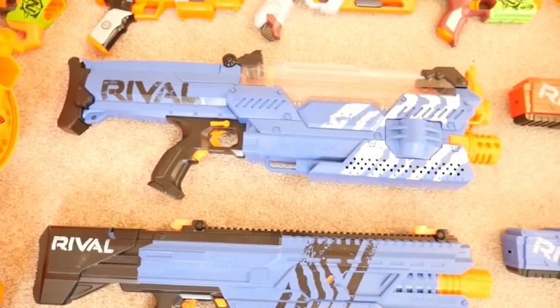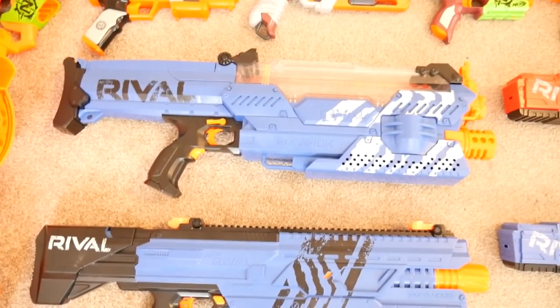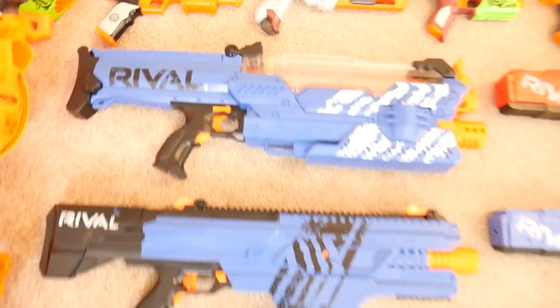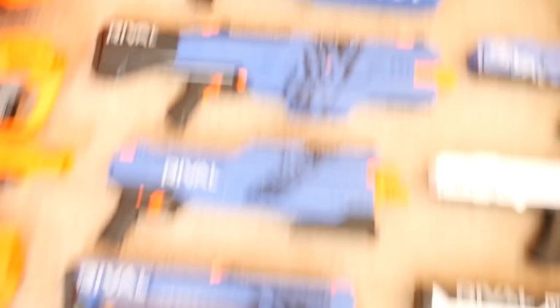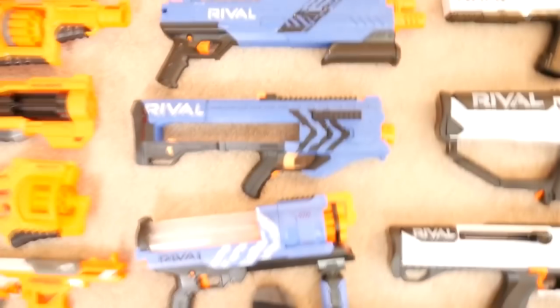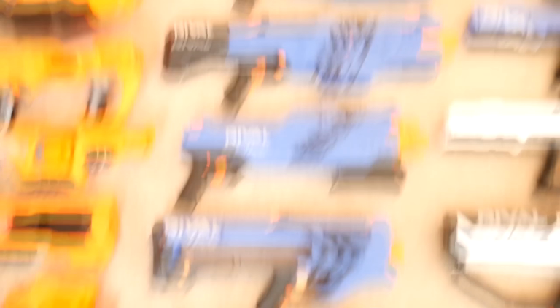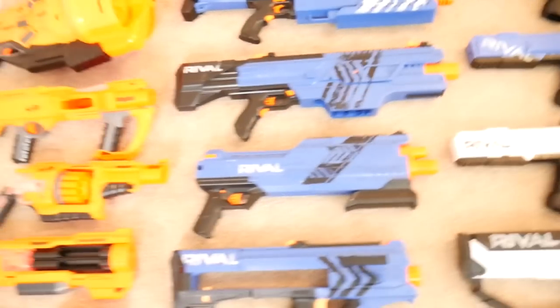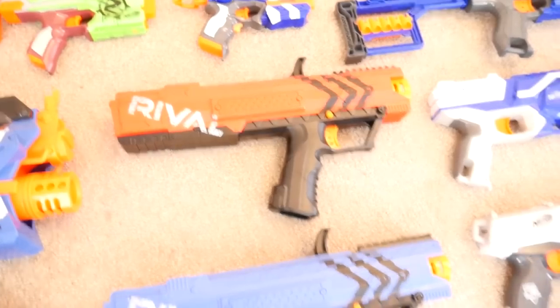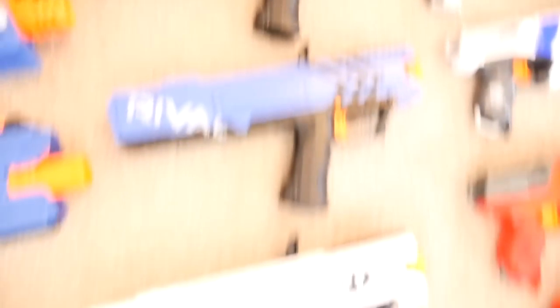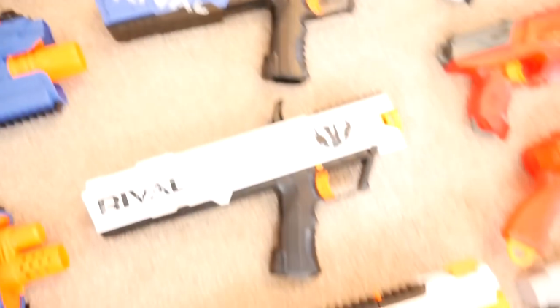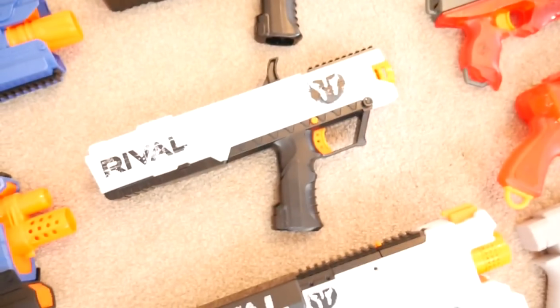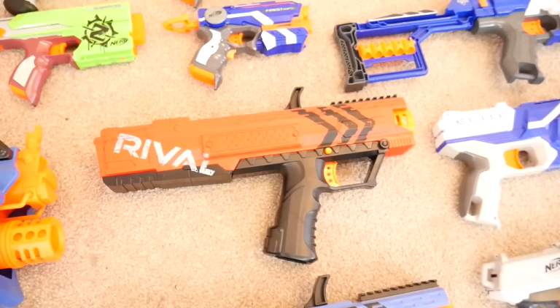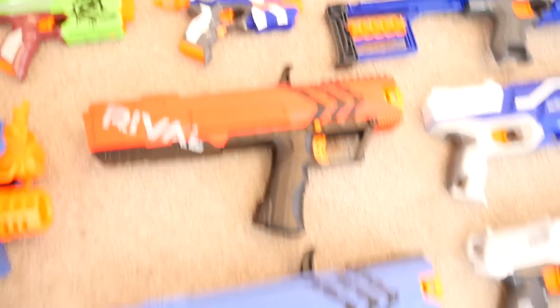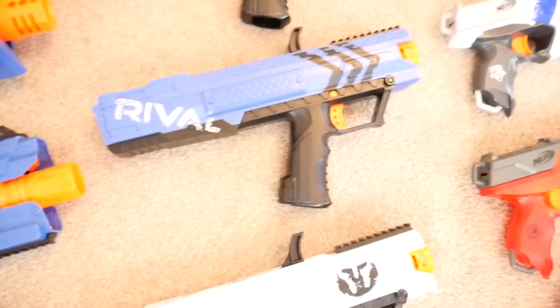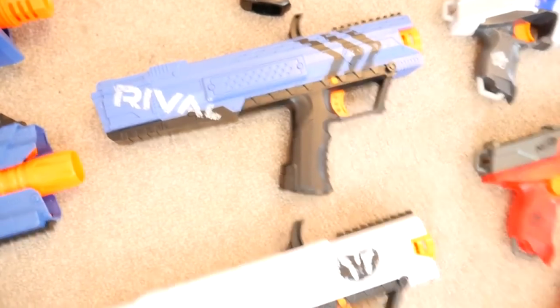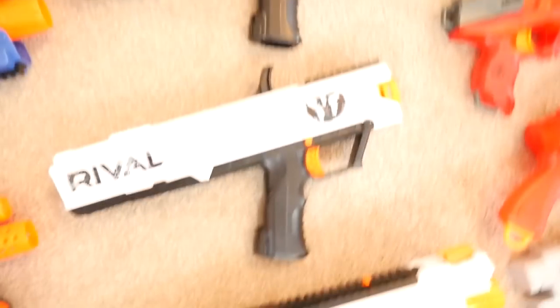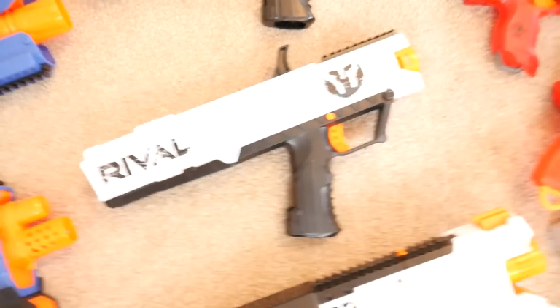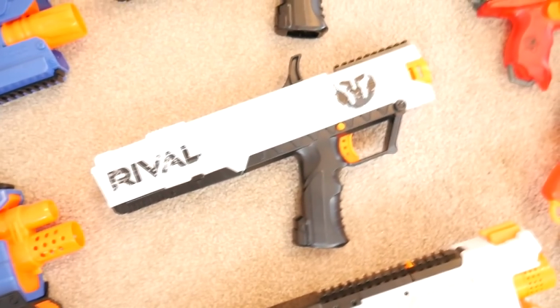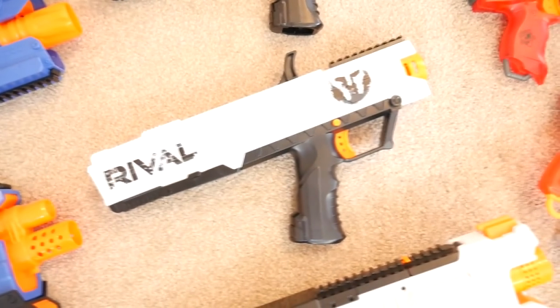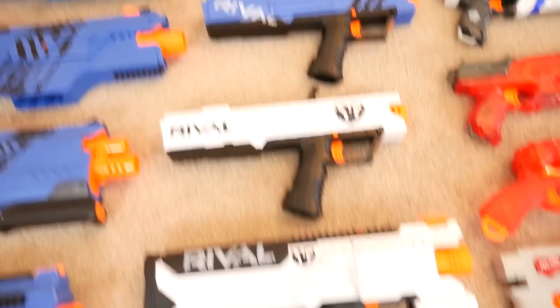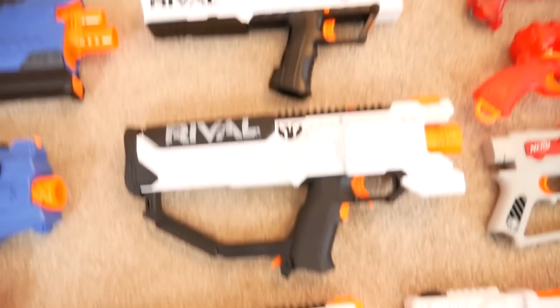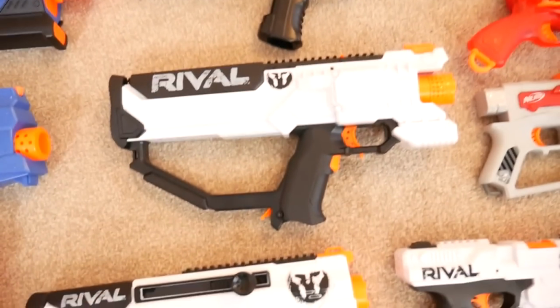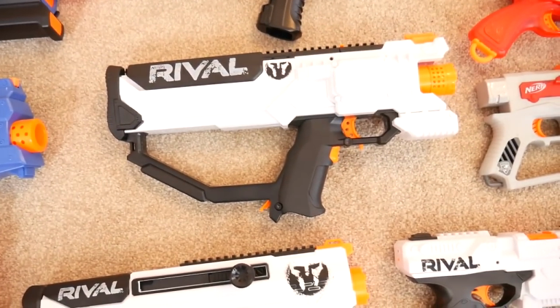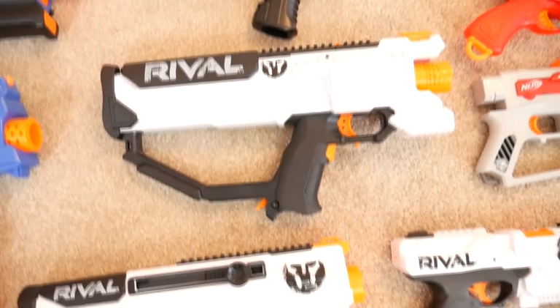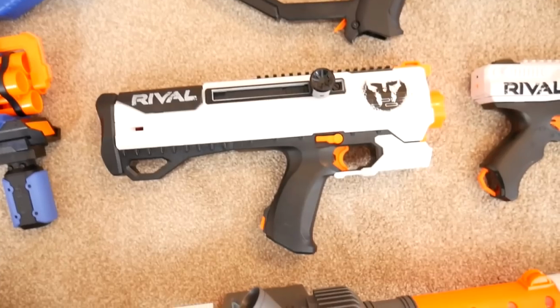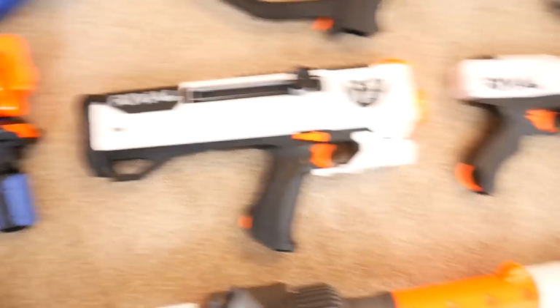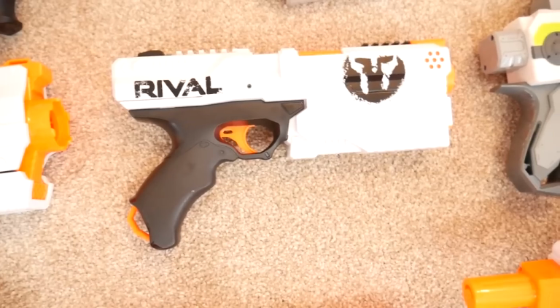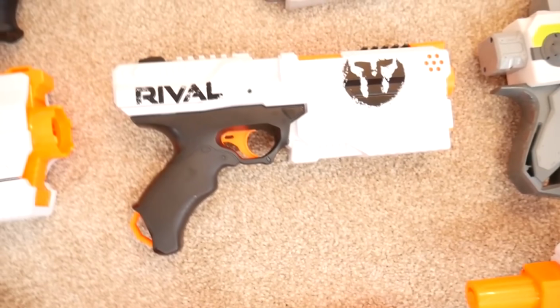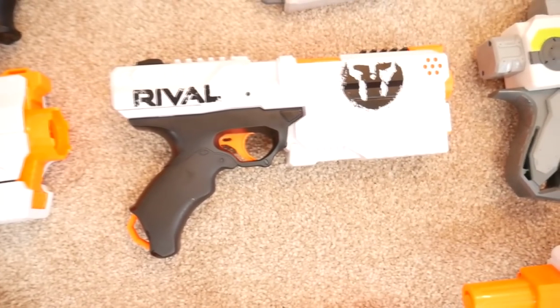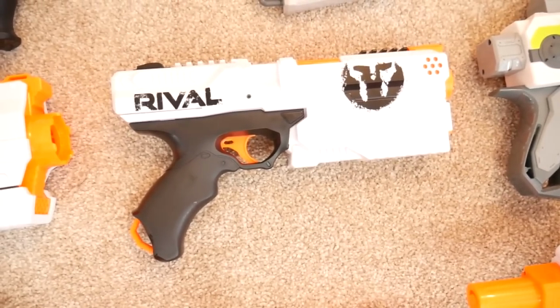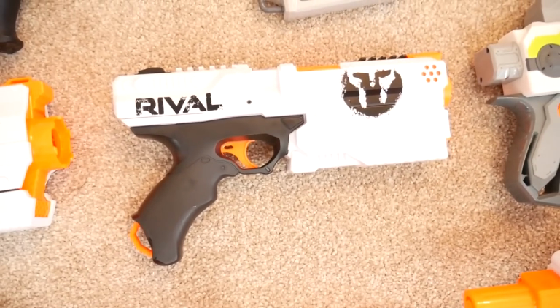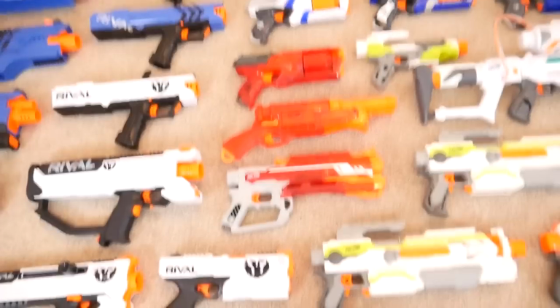We've got three Apollos — one red, one blue, and one Phantom Corps. Moving down from that we've got the Hera, the Helios, and the Phantom Corps version of the Kronos. To the right of Rival we have Modulus — firstly three random Sonic Fire blasters: the Blaze Fire, the Barrel Break, and the Strong Arm.